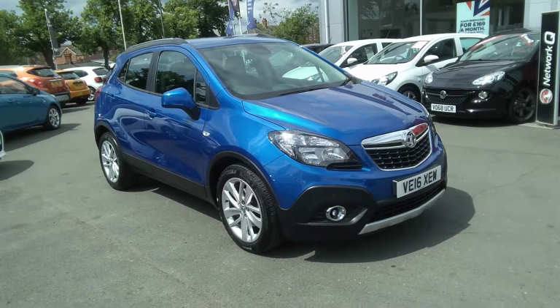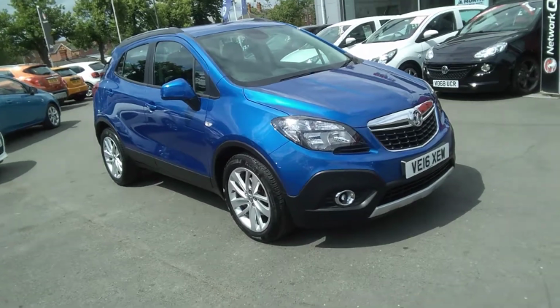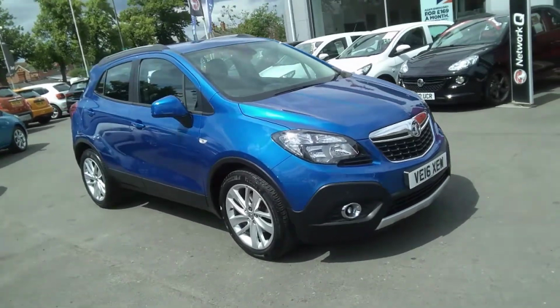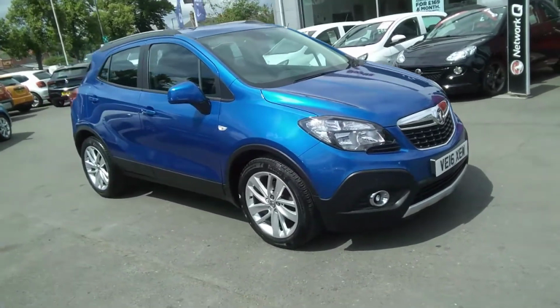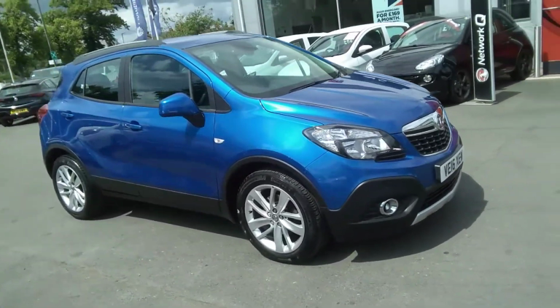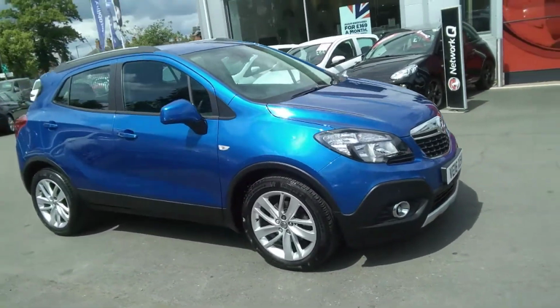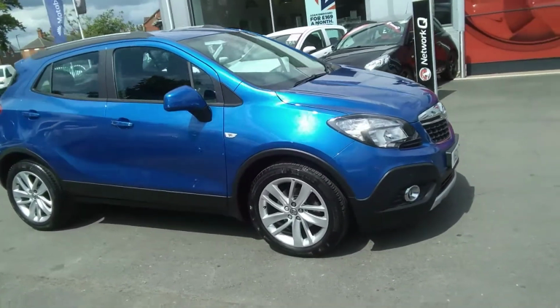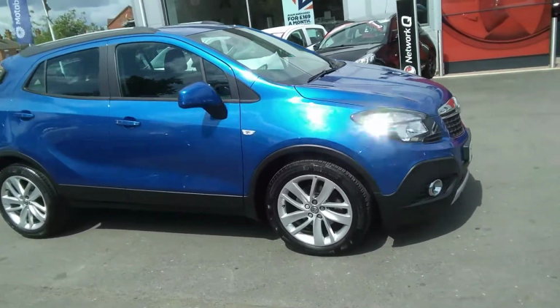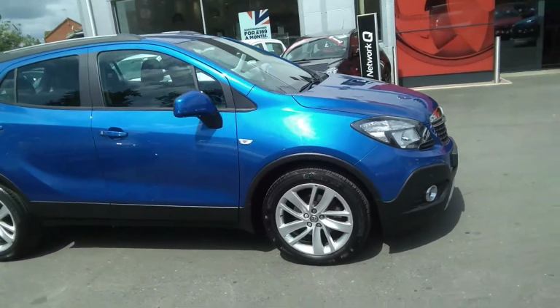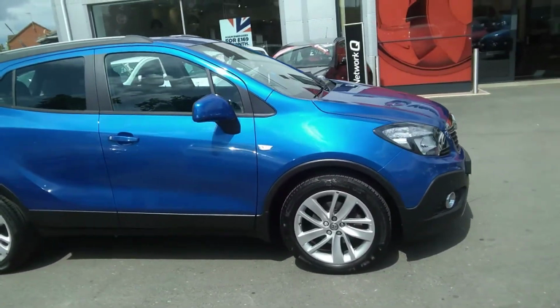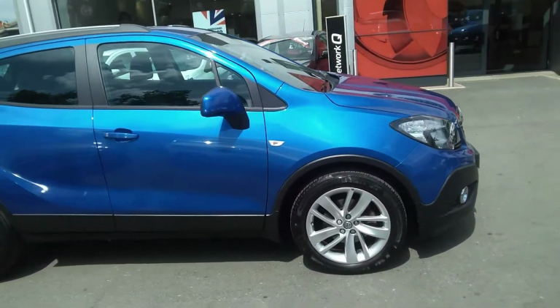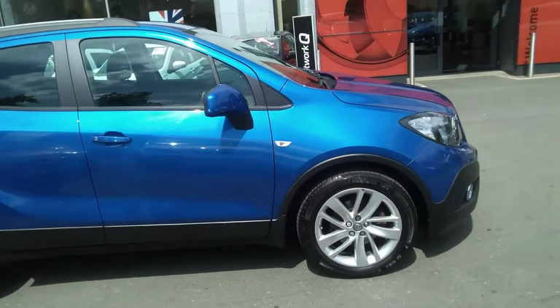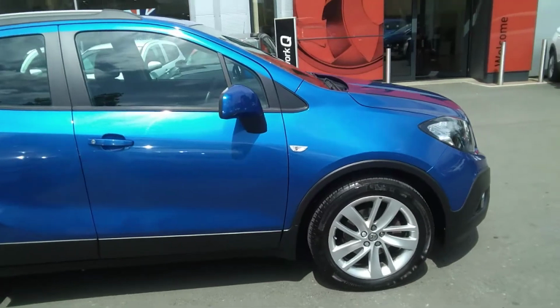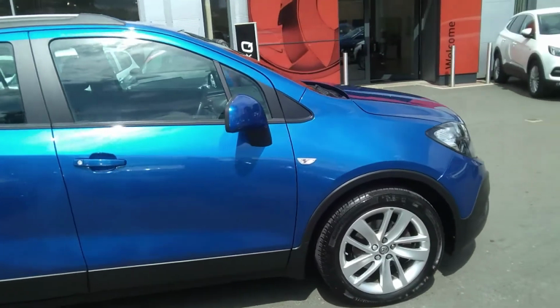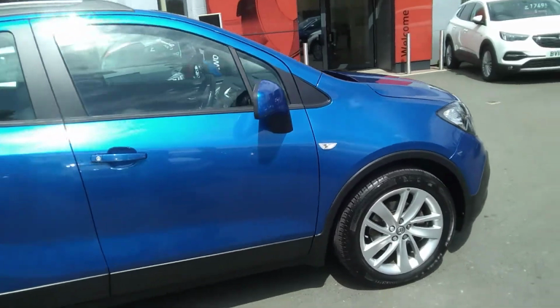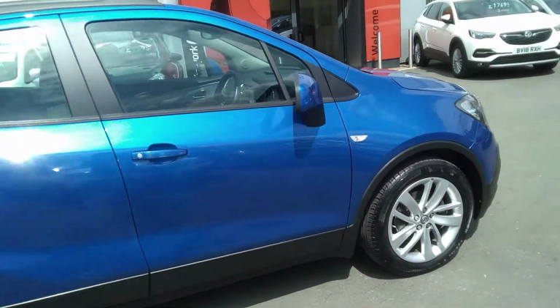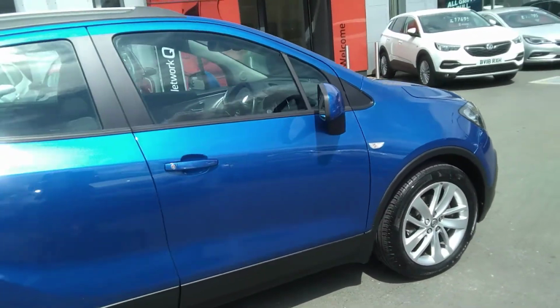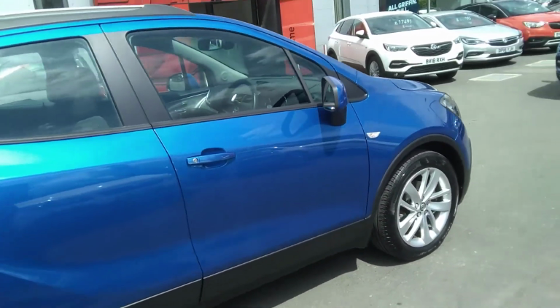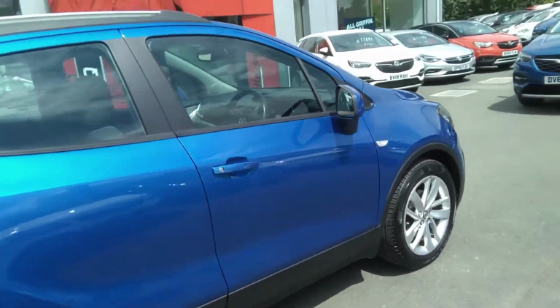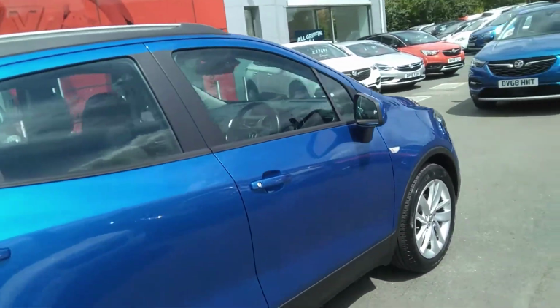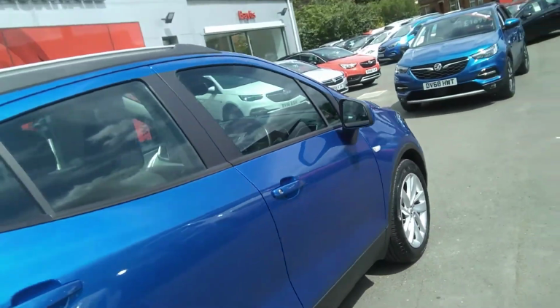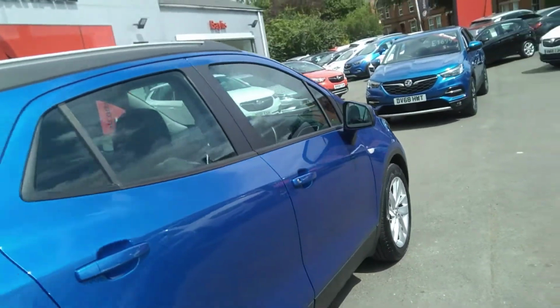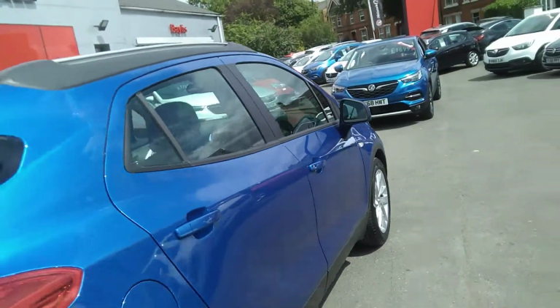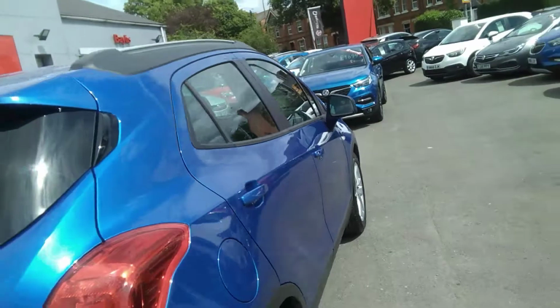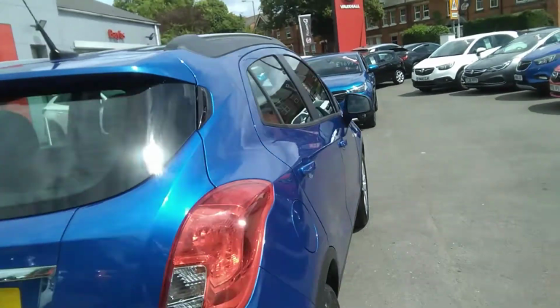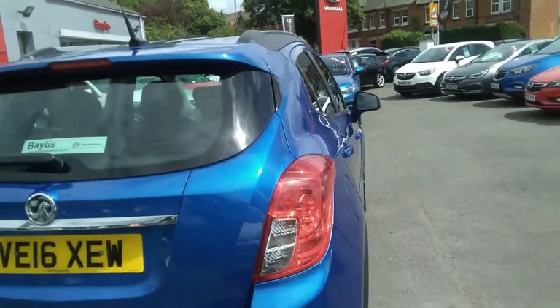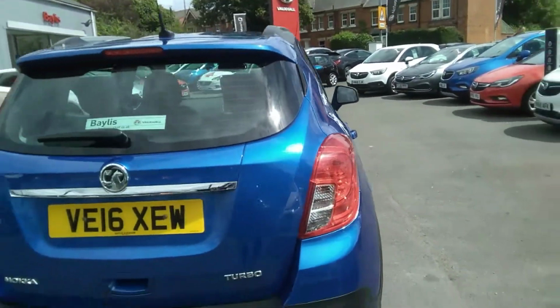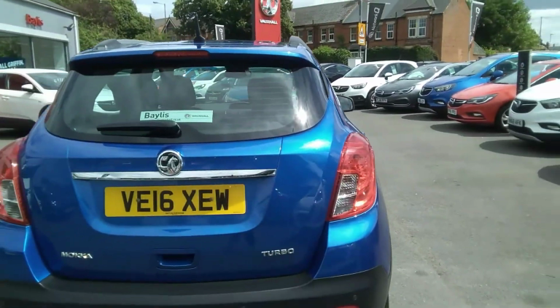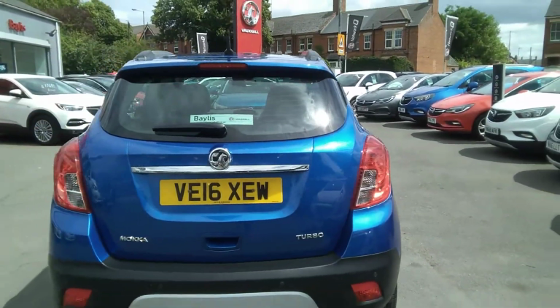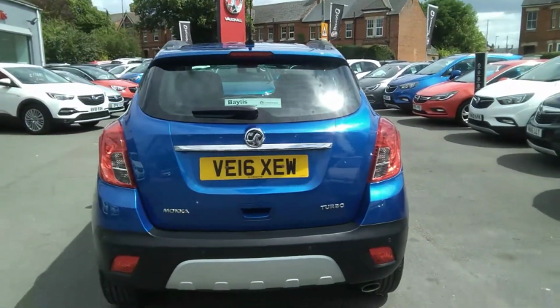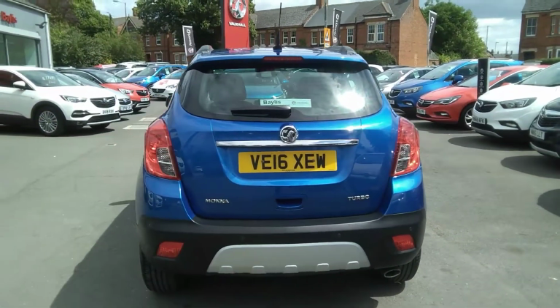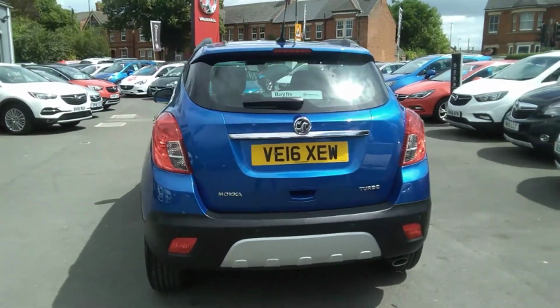Welcome to Bayless Vauxhall. Today we are viewing a 2016 Vauxhall Mokka Exclusive with 19,599 miles, finished in Boracay Blue. This vehicle comes with a Bayless warranty which you have the option to extend up to three years.